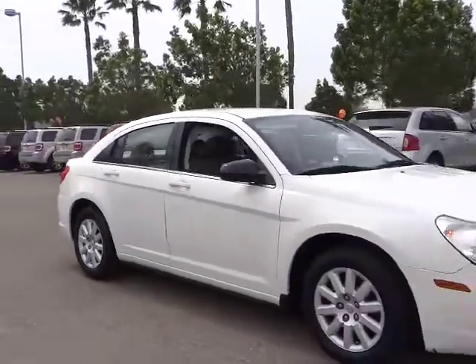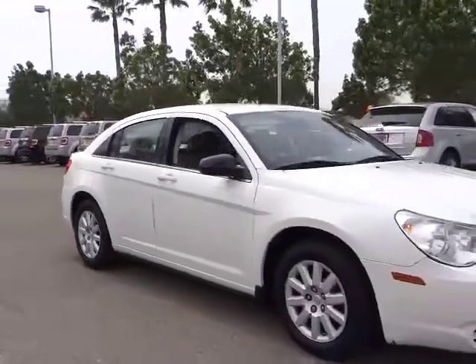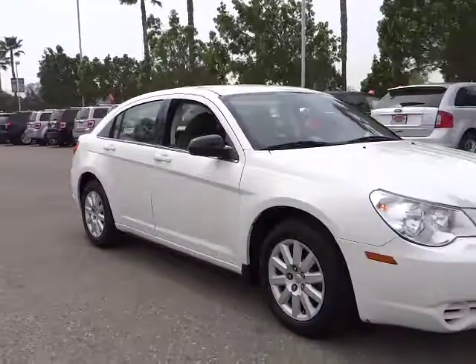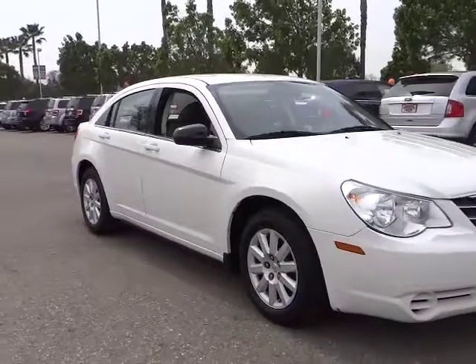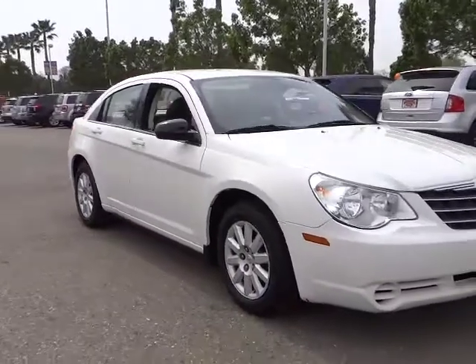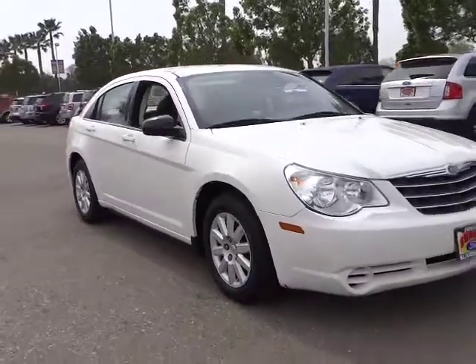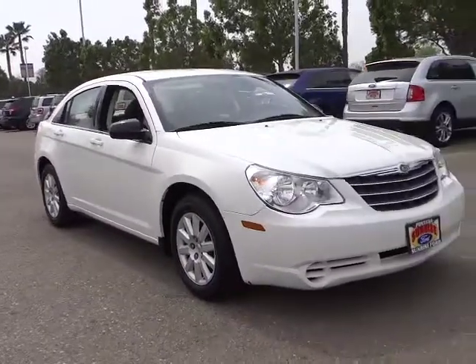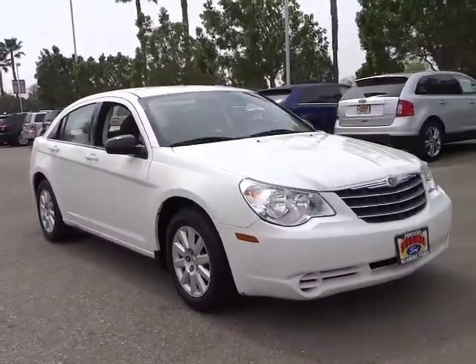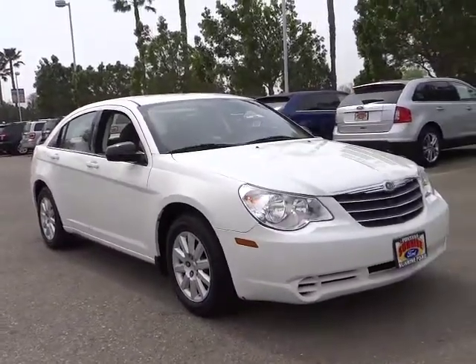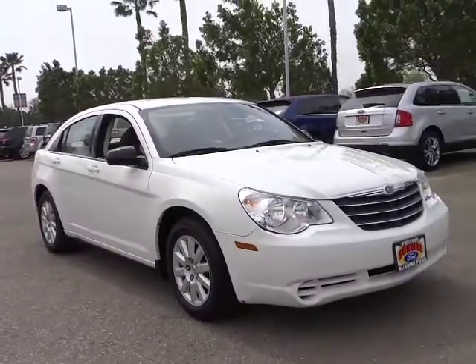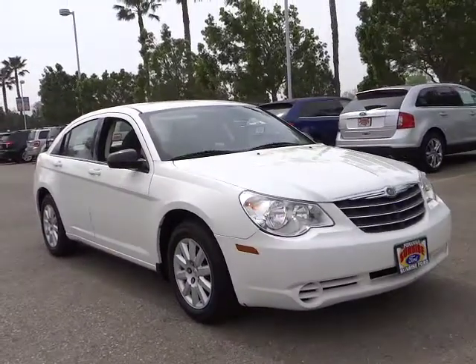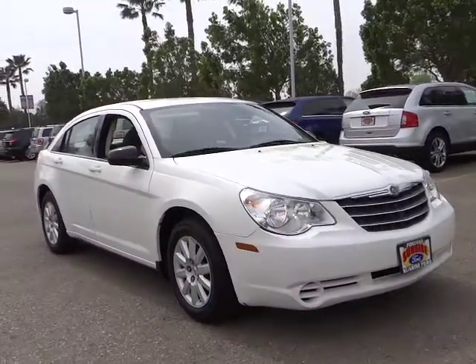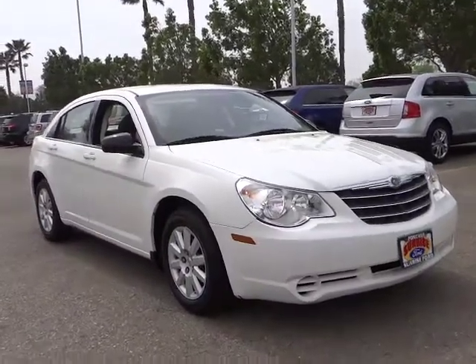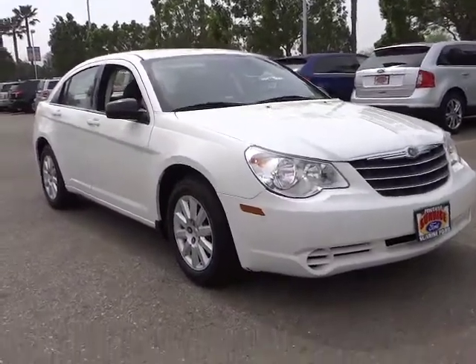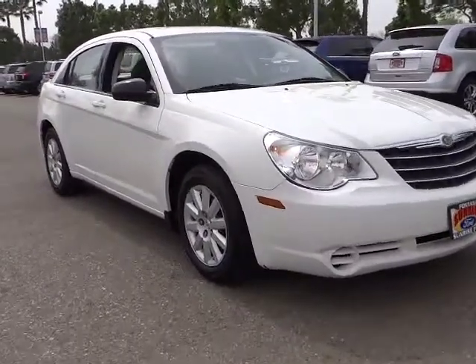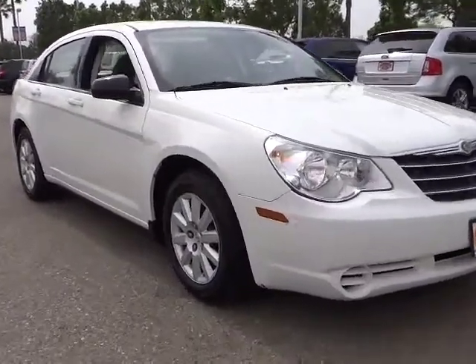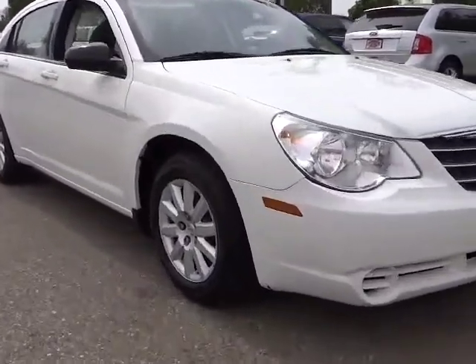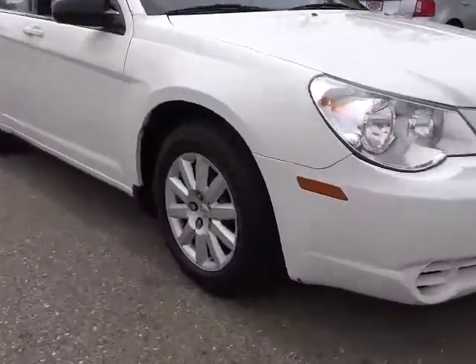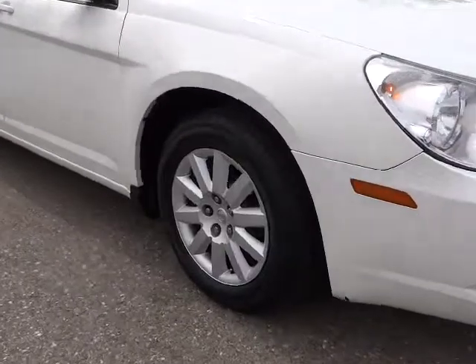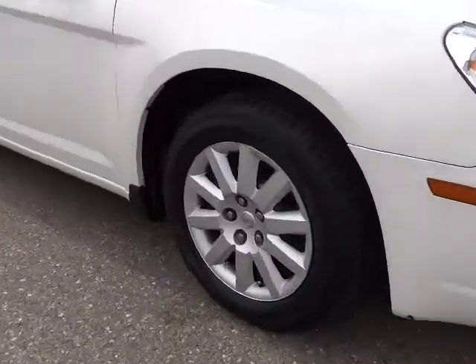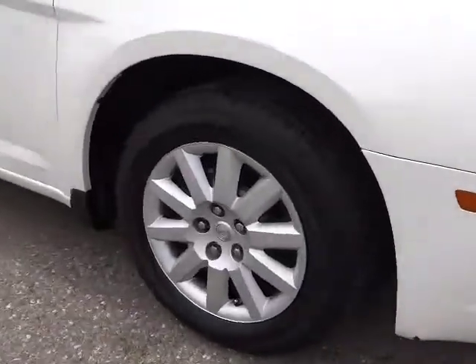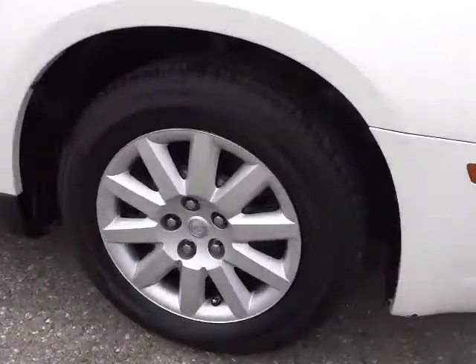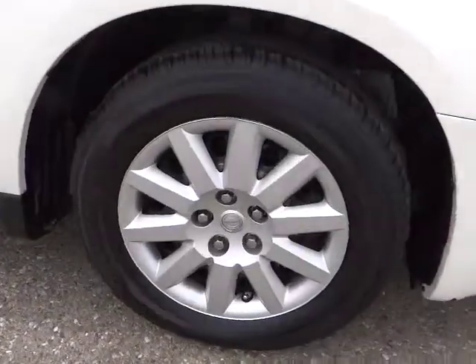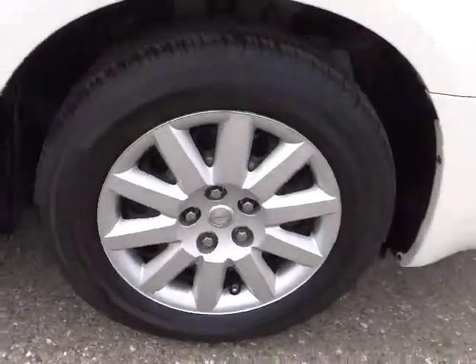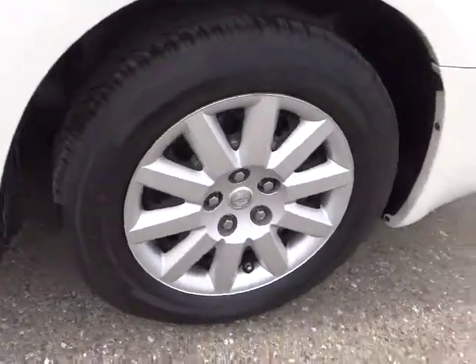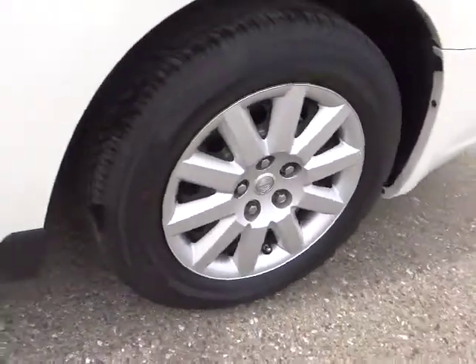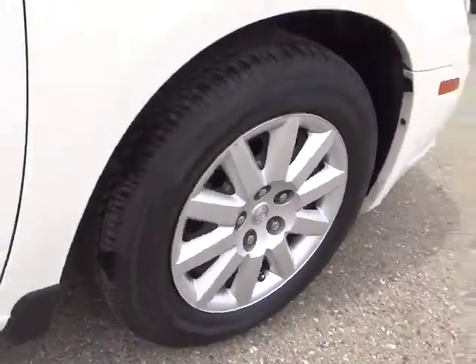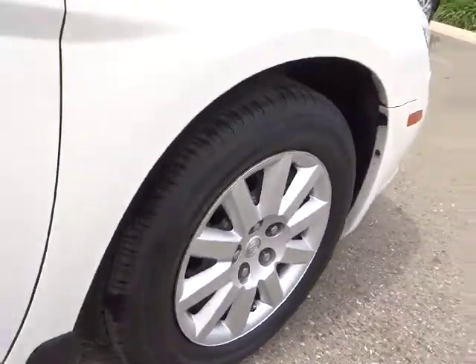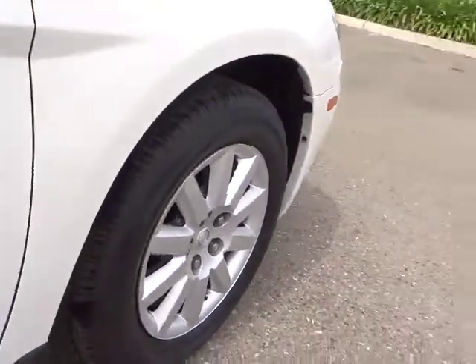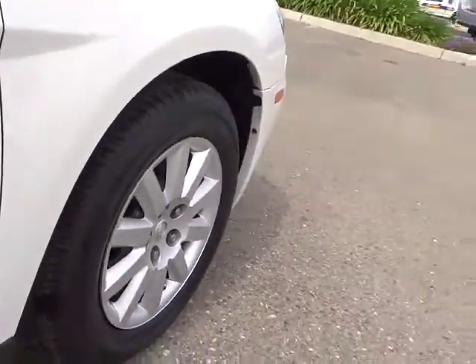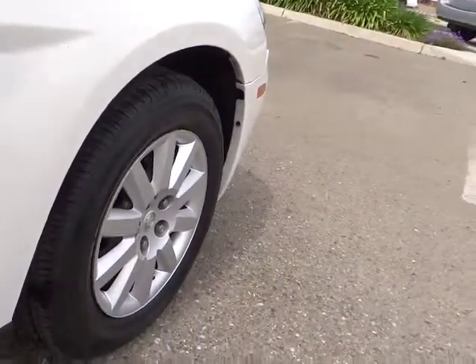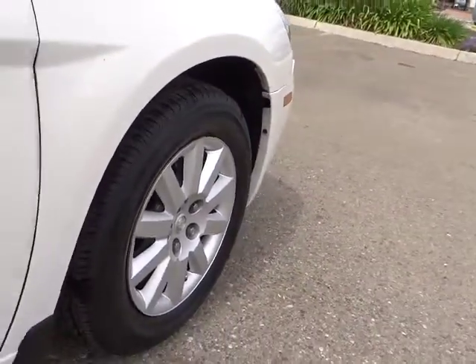Sebring makes driving fun again and is priced below $15,000. This vehicle has less than 85,000 miles. Here are some of this vehicle's great options.